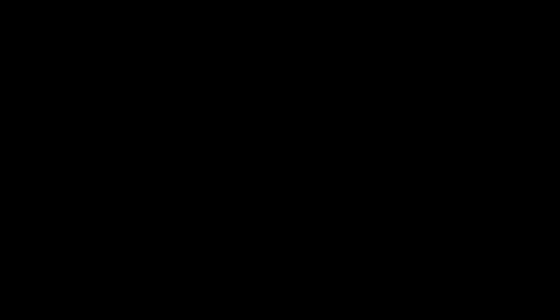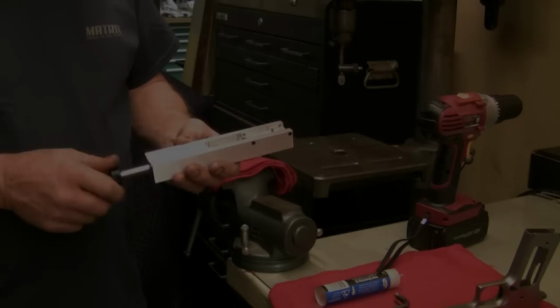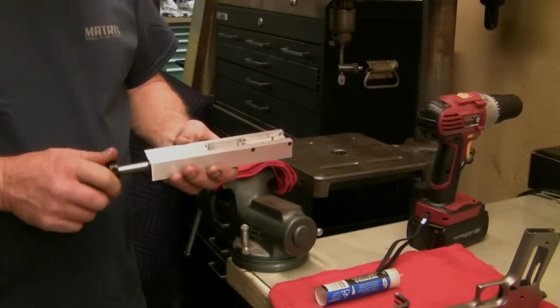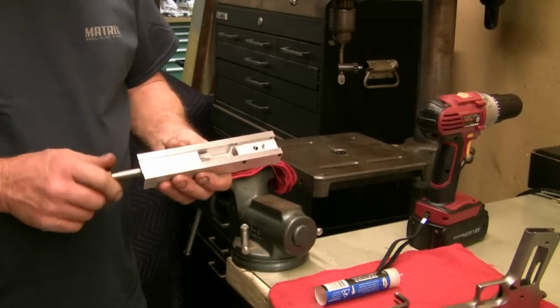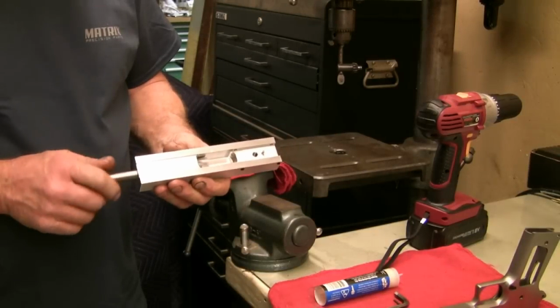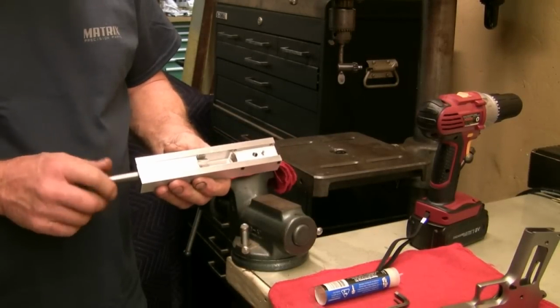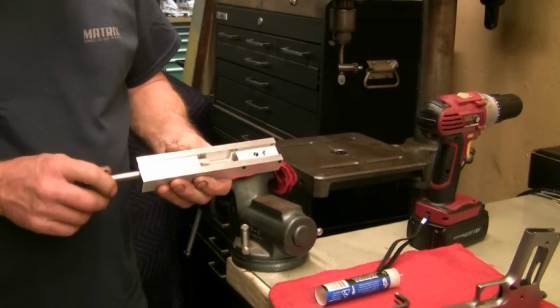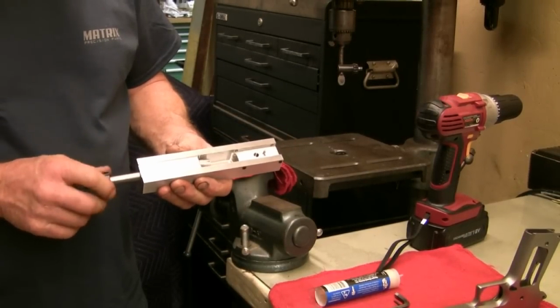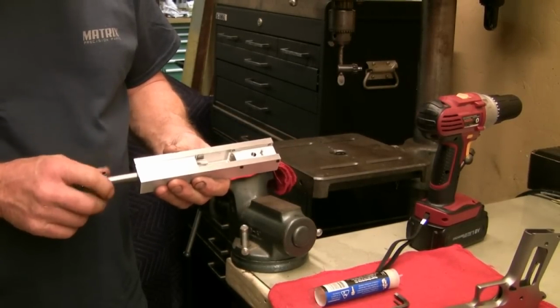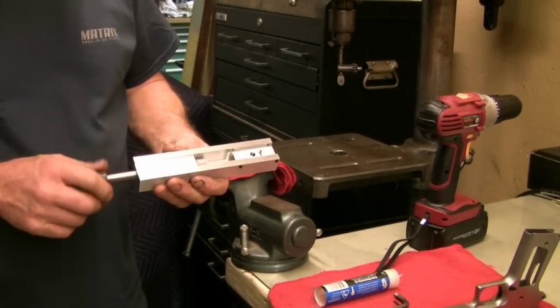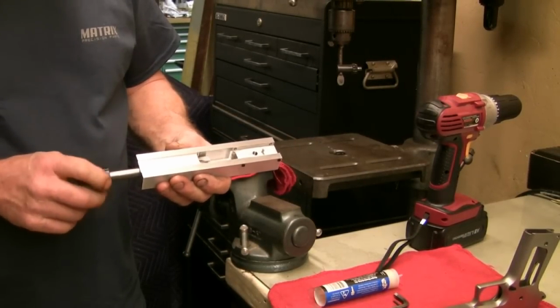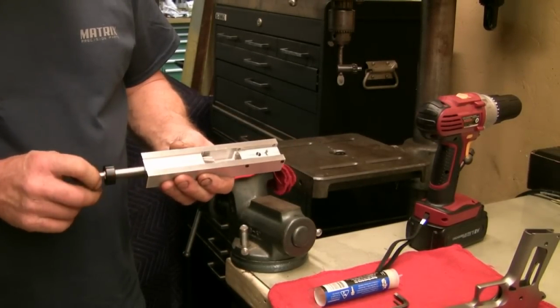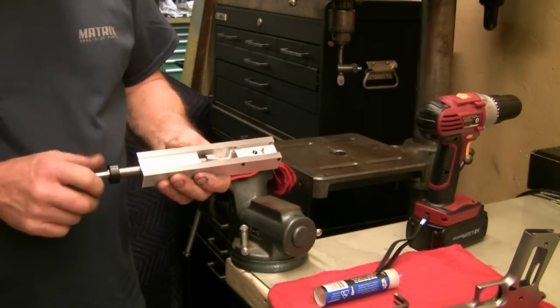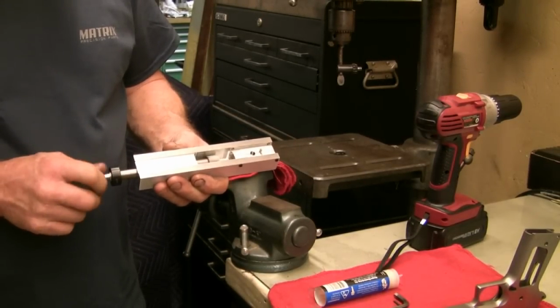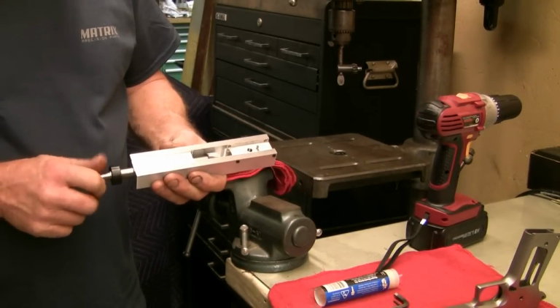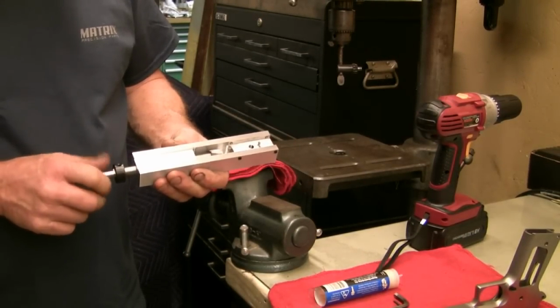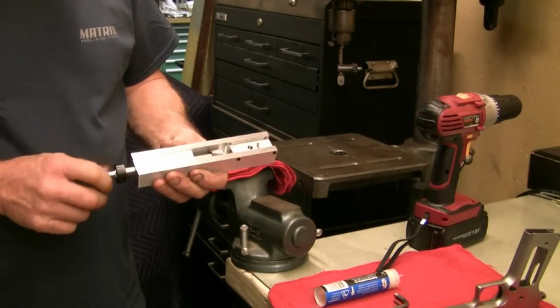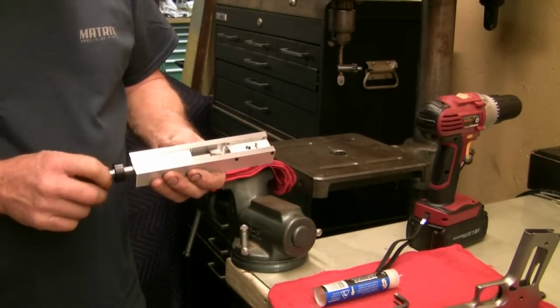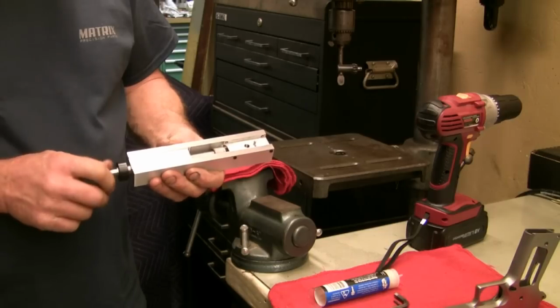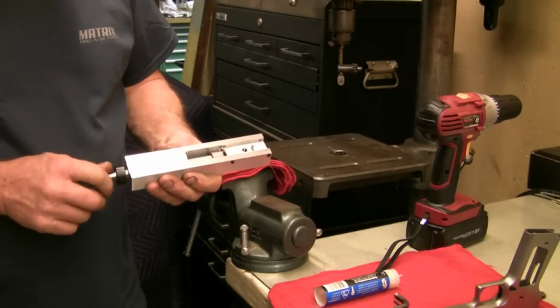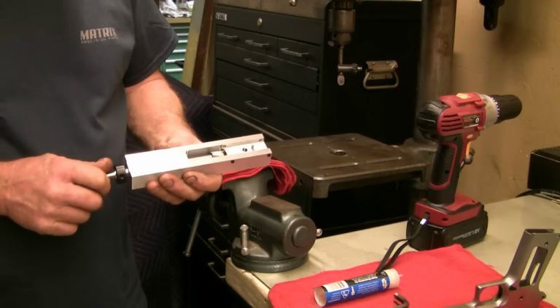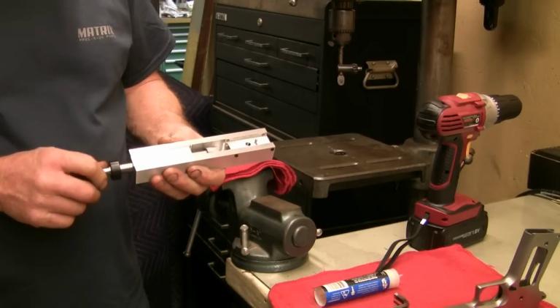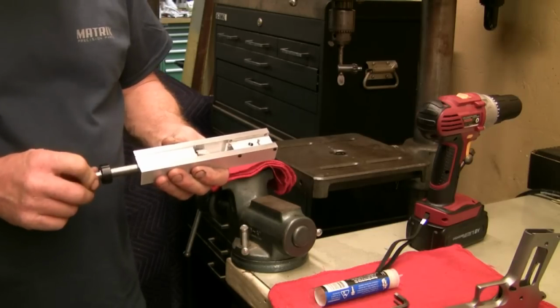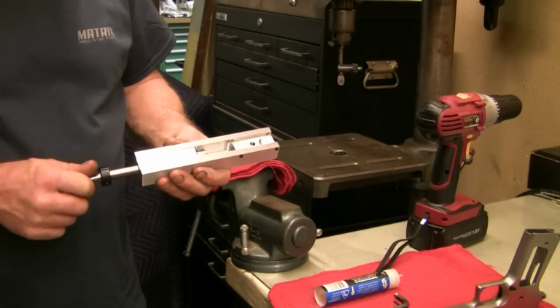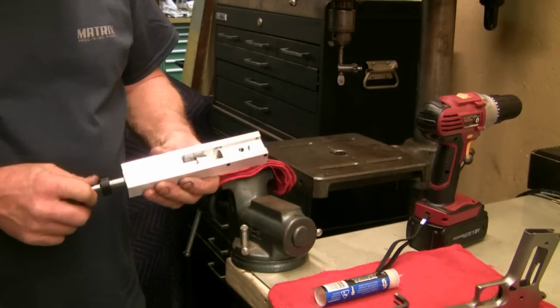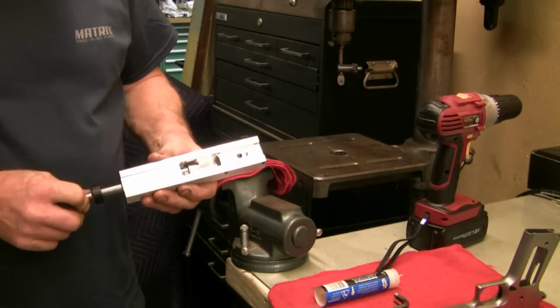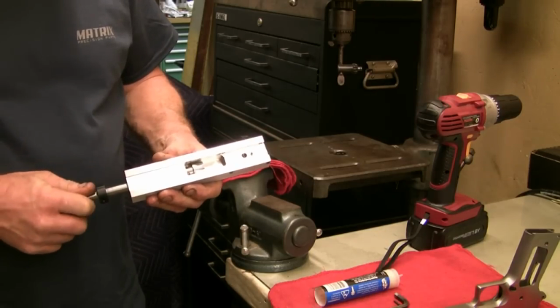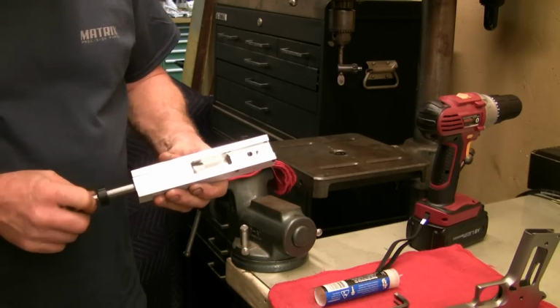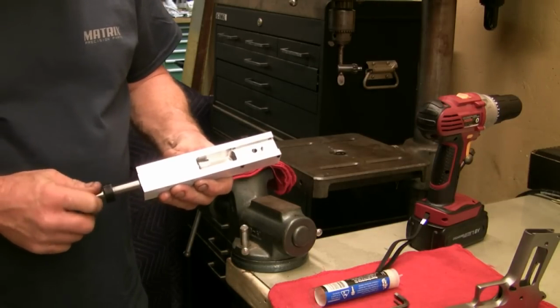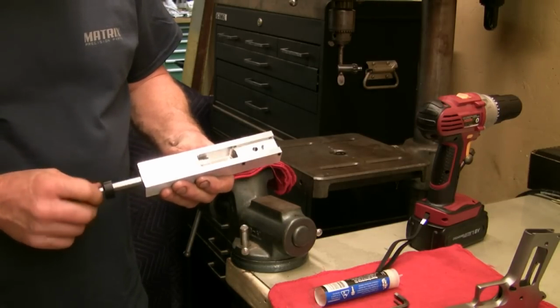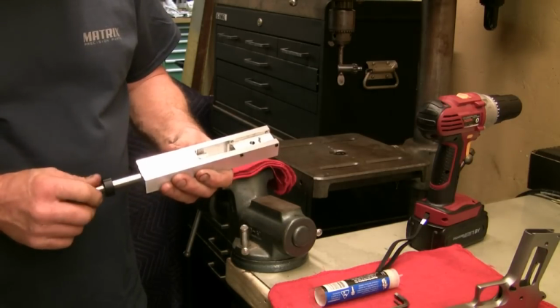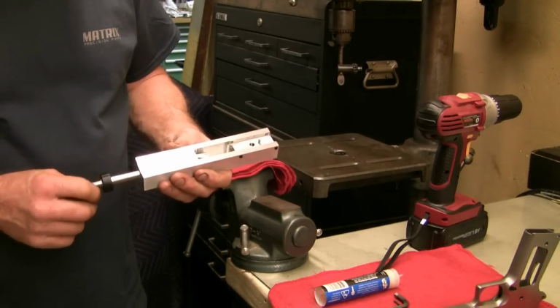This is a short video demonstrating the use of the new cutter for the barrel seat for the 1911 80%. I'll go ahead and show you how this all works.